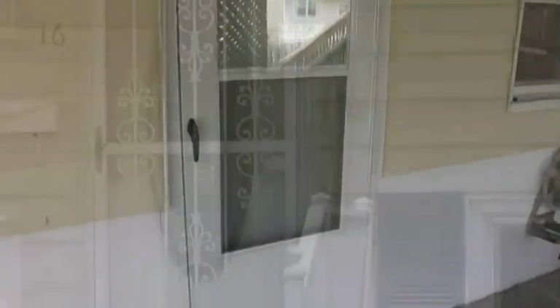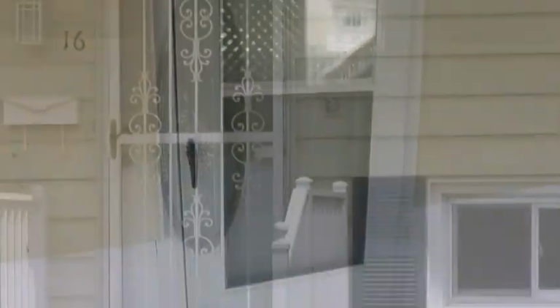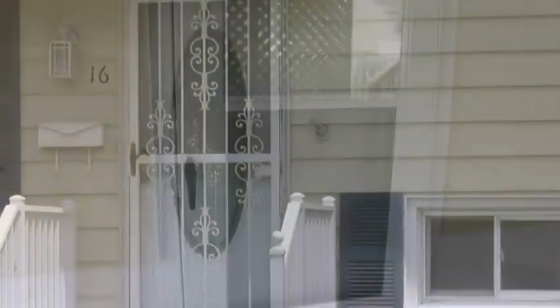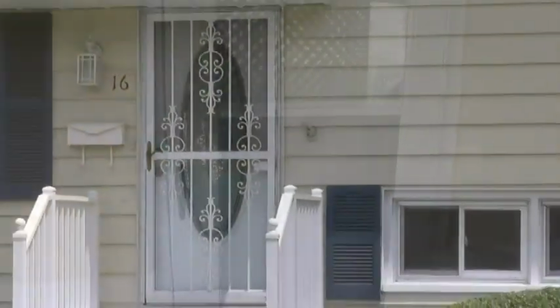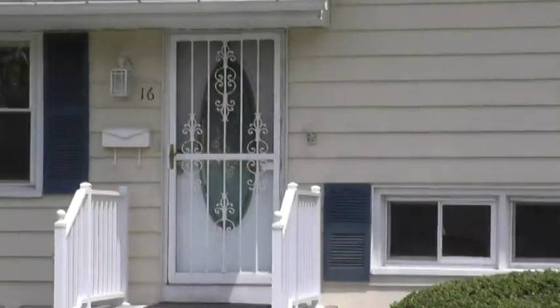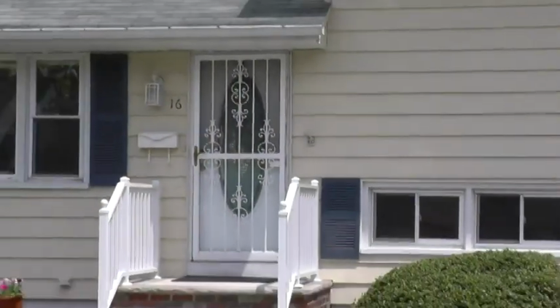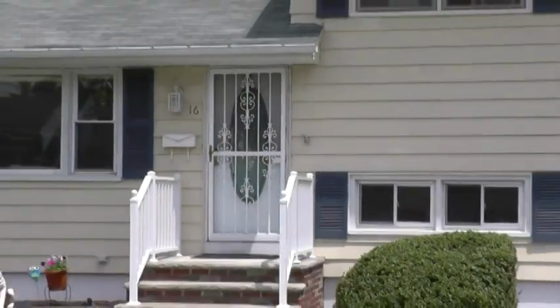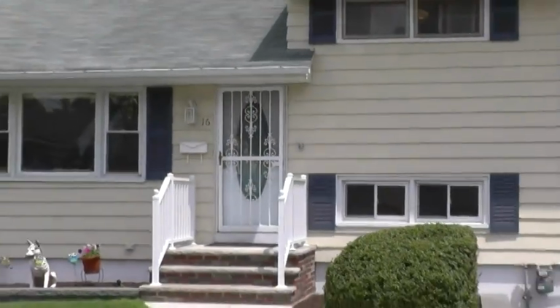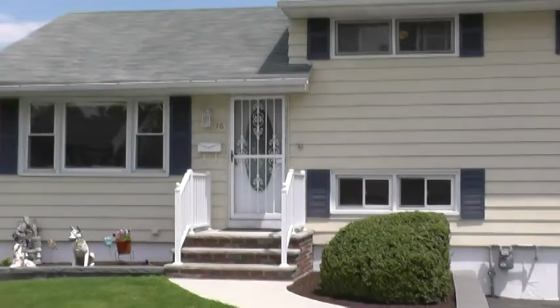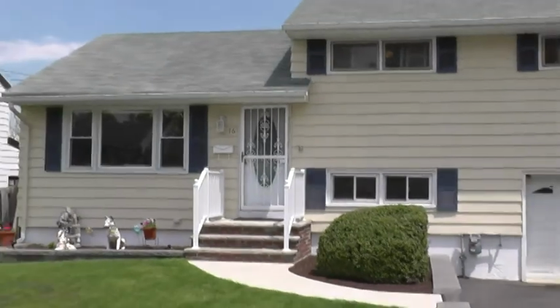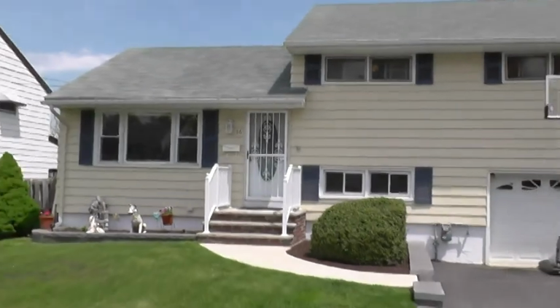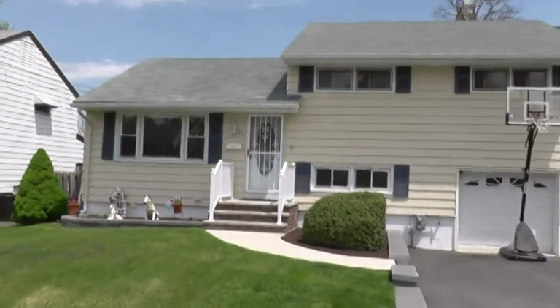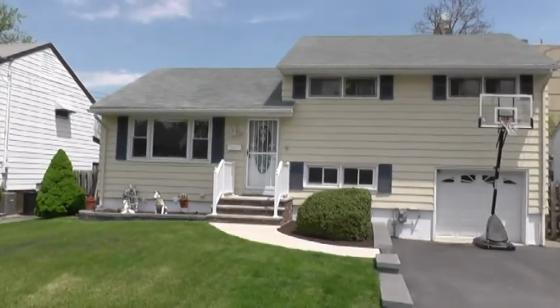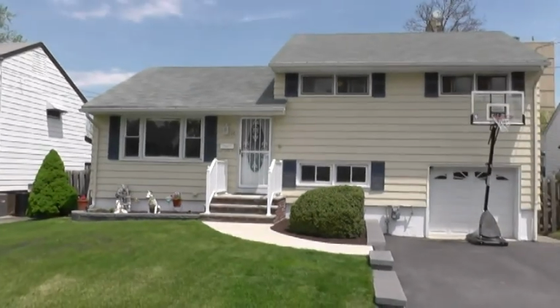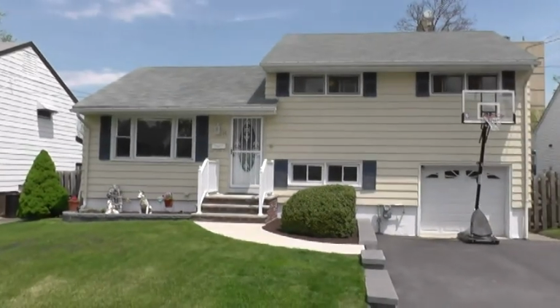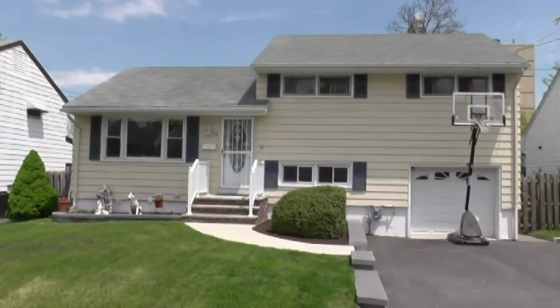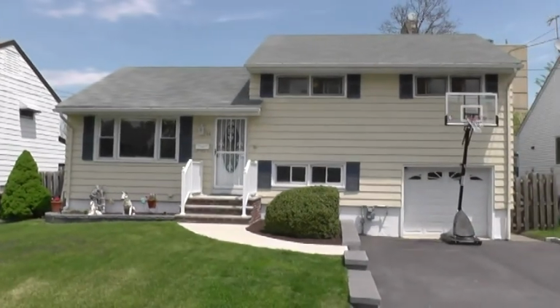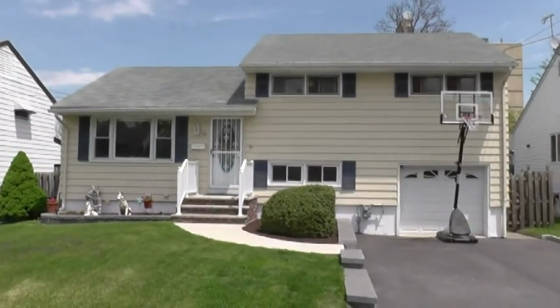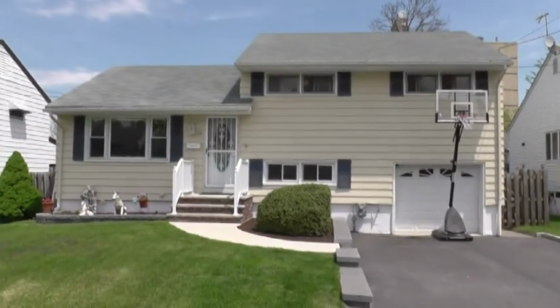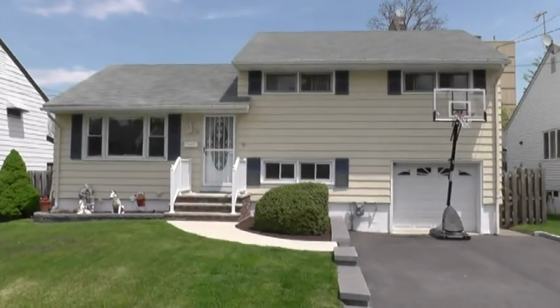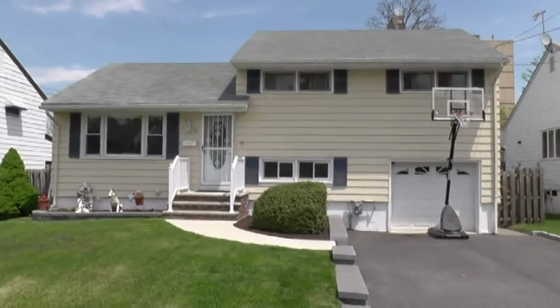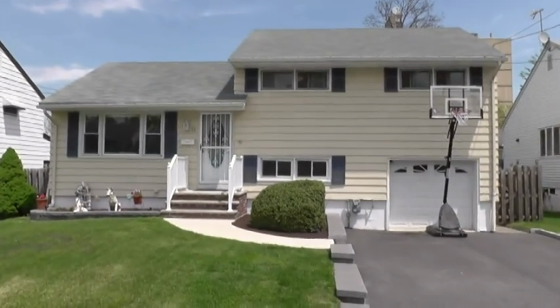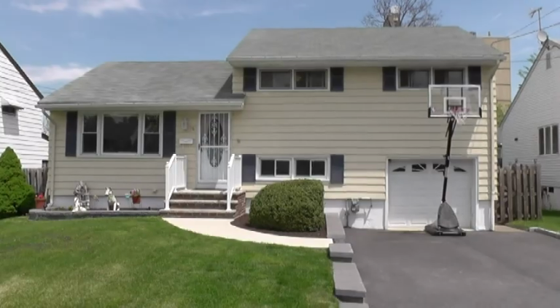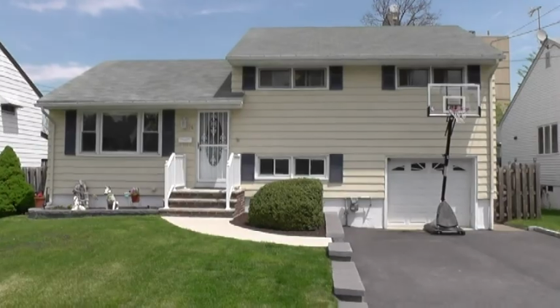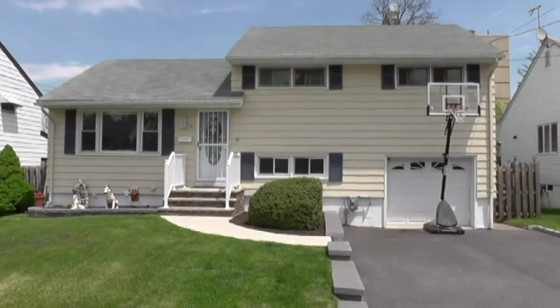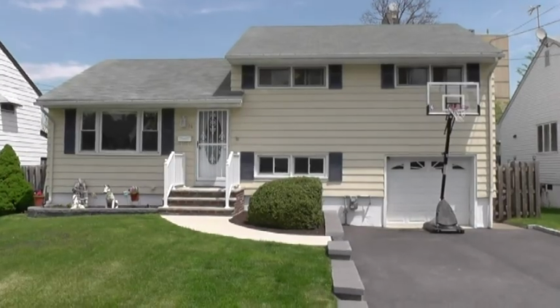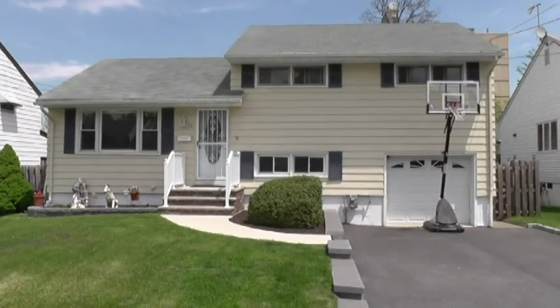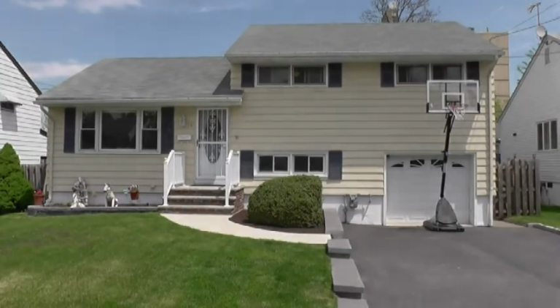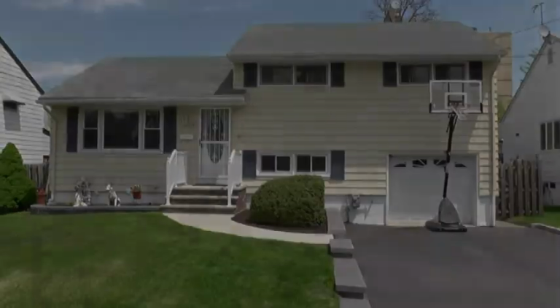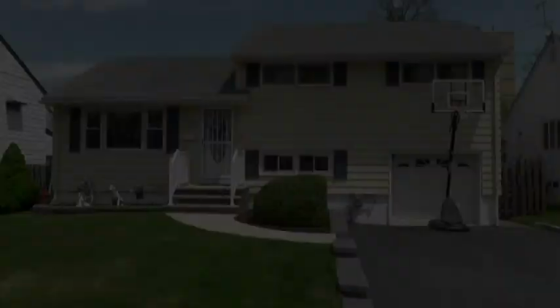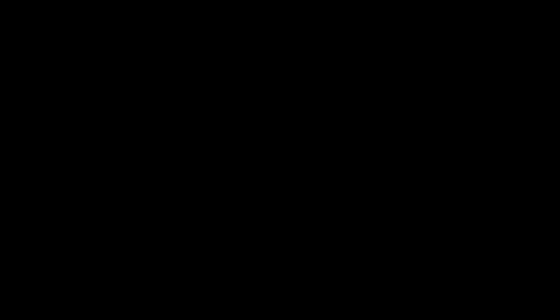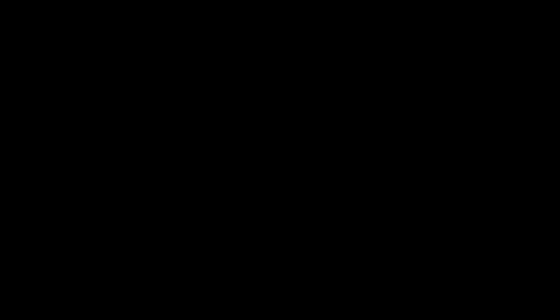So there you have it — 16 El Dorado Court in Rochelle Park. Beautiful split-level home in move-in ready condition, just ready for your family. Any questions, you can call, text or email me. Thanks so much. Cheerio.